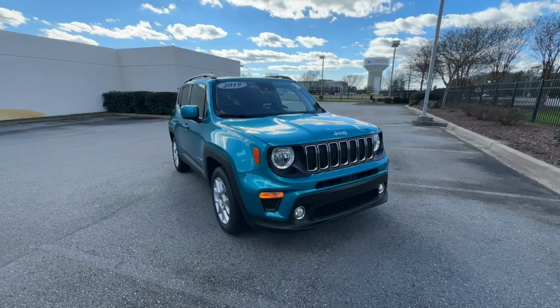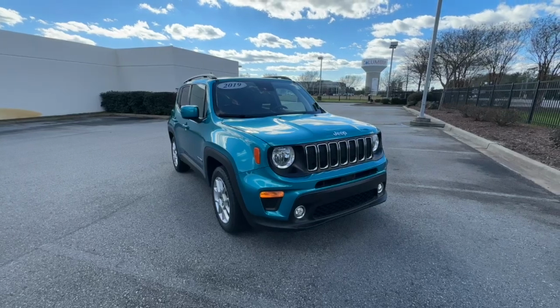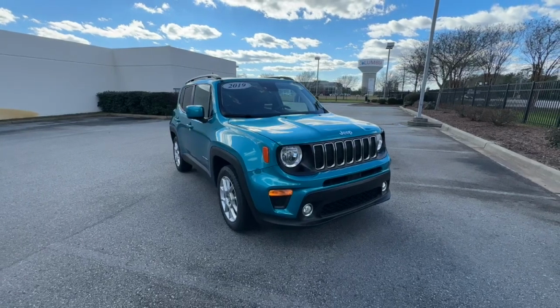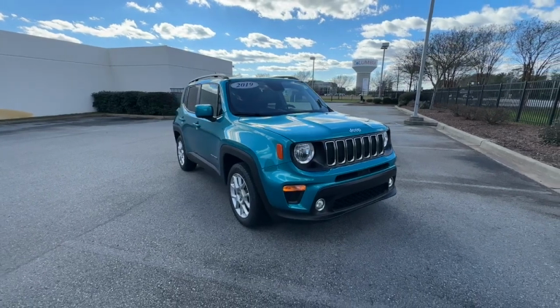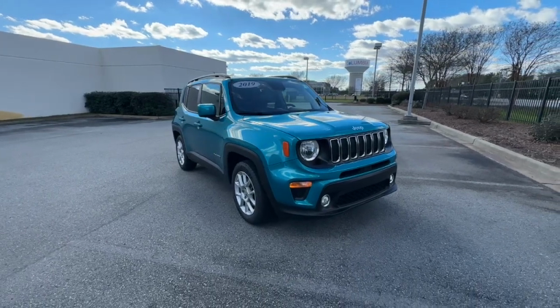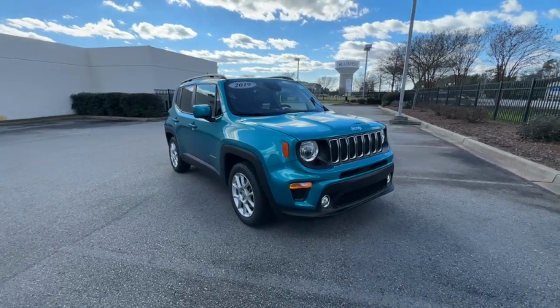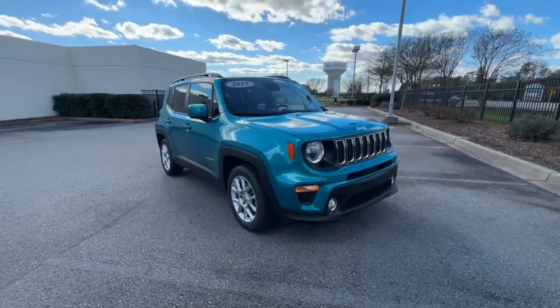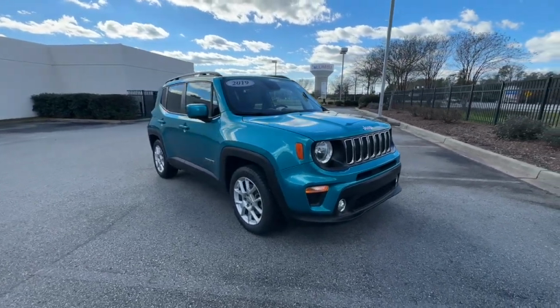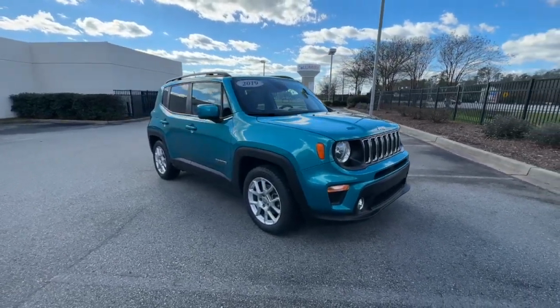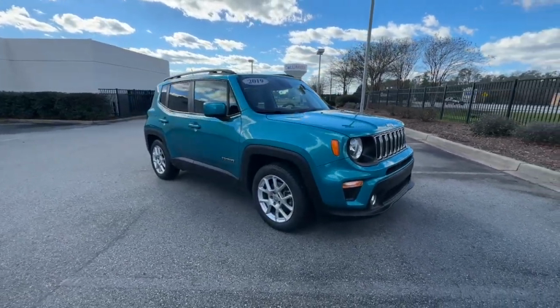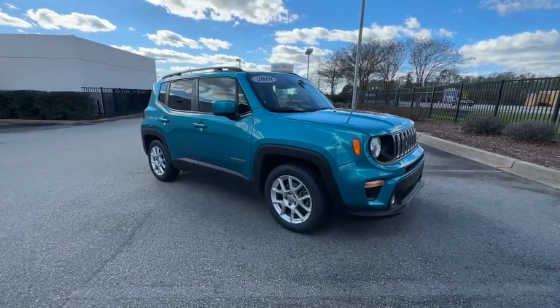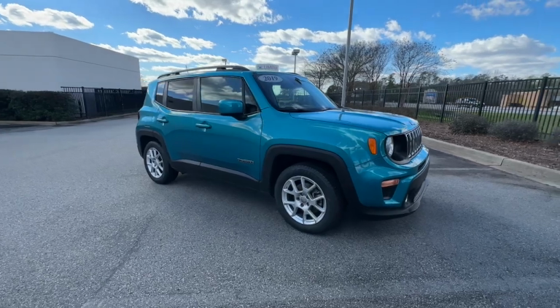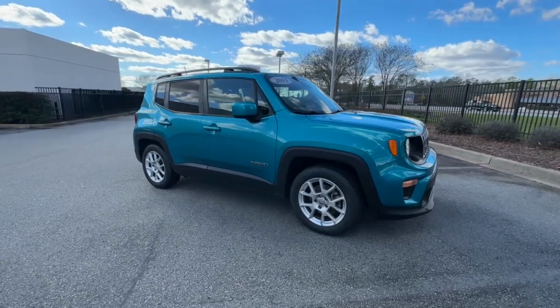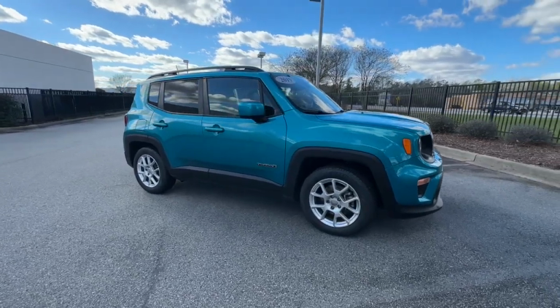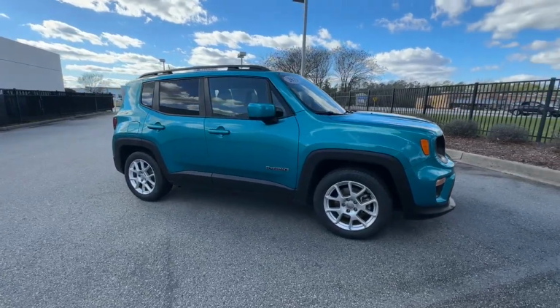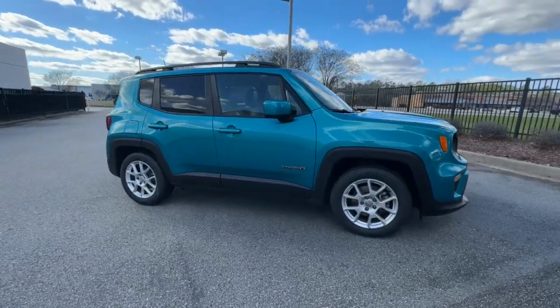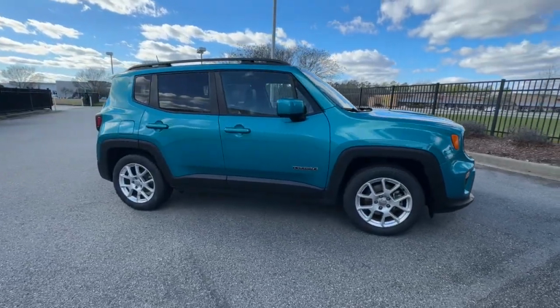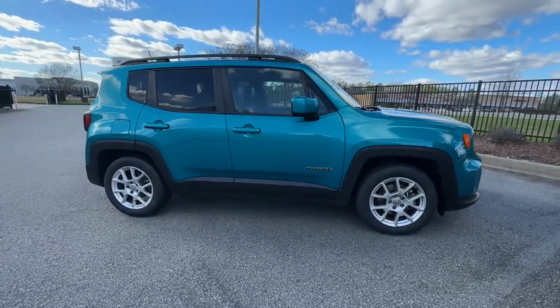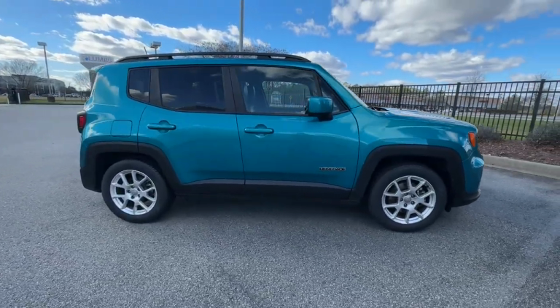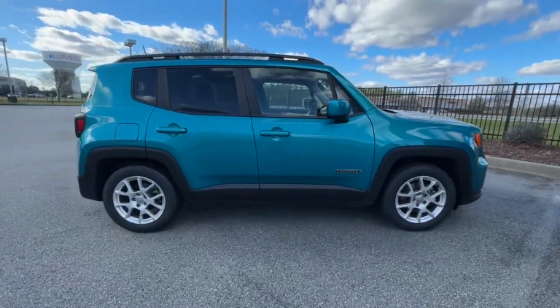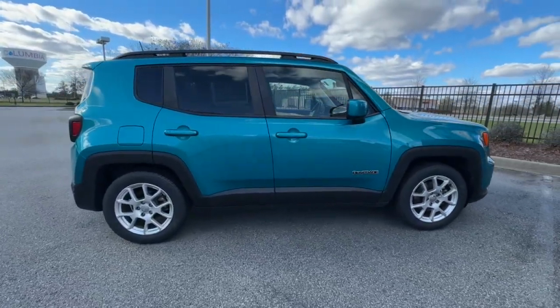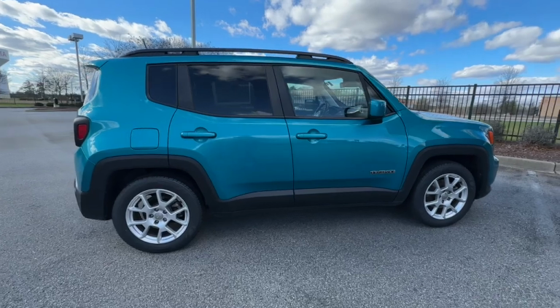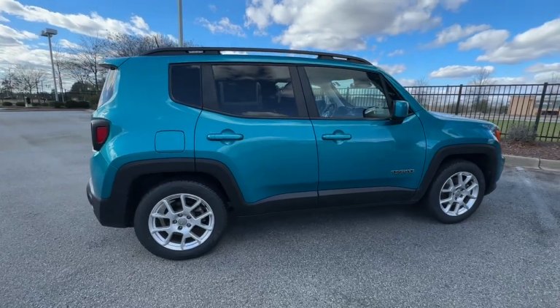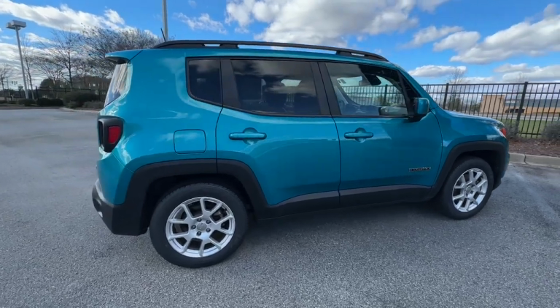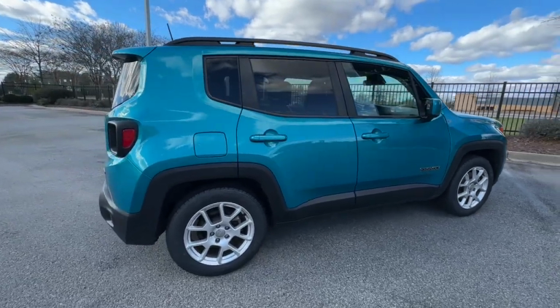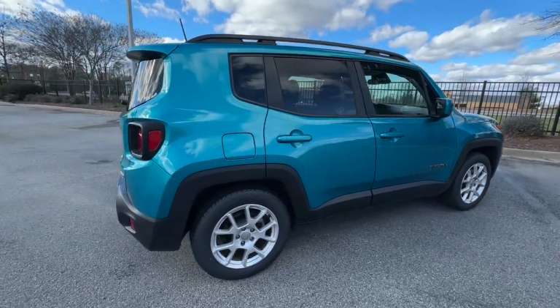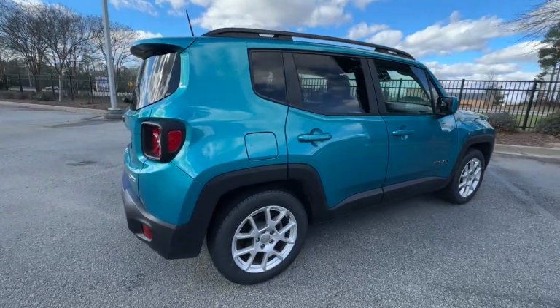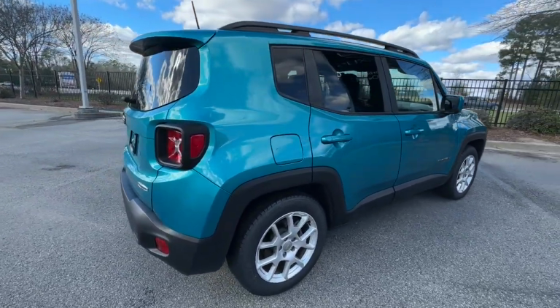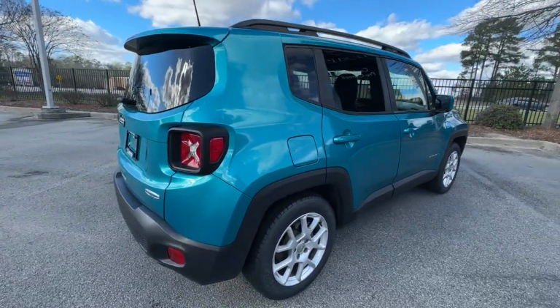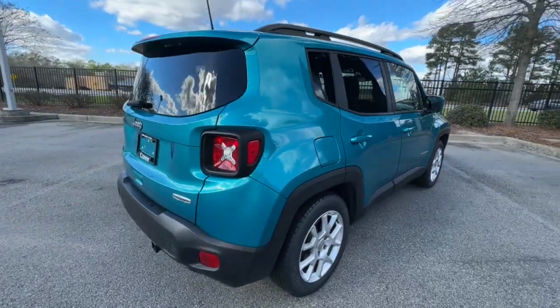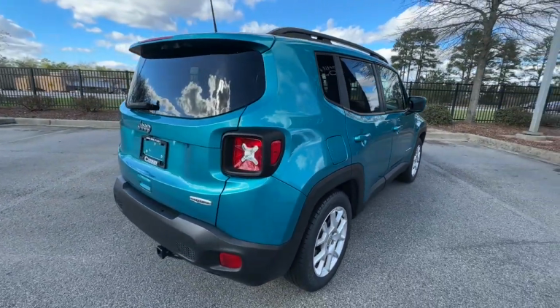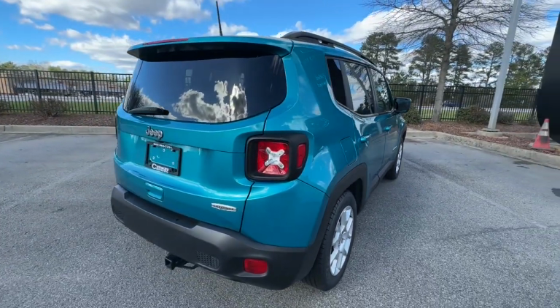Take a moment to check out the 2019 Jeep Renegade. With less than 30,000 miles on the odometer, this vehicle provides excellent value. The Renegade delivers smart technology, bold looks, and can-do SUV capability.